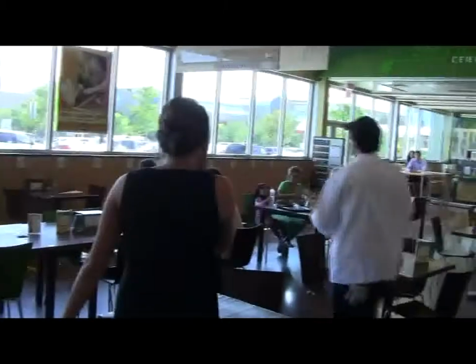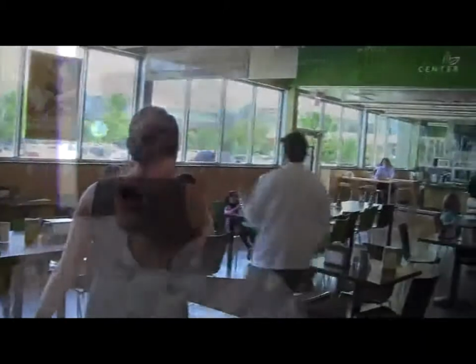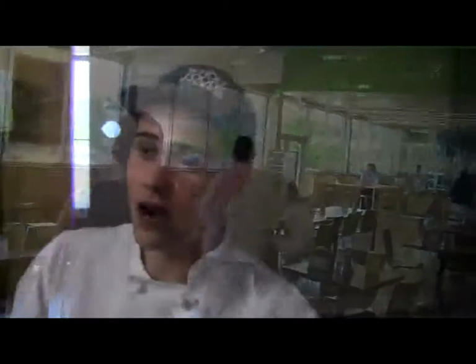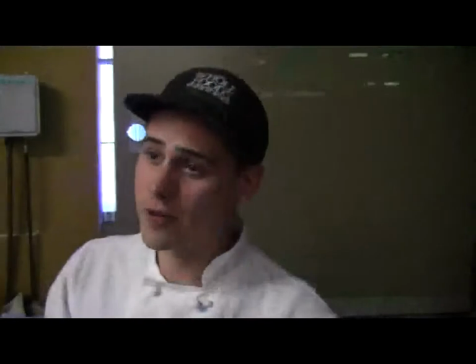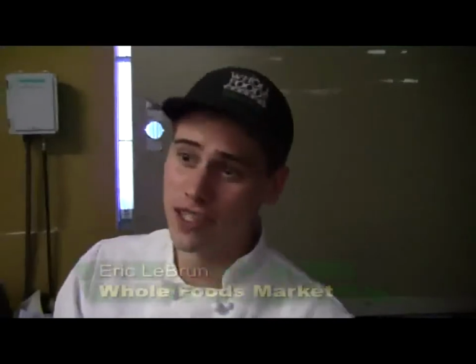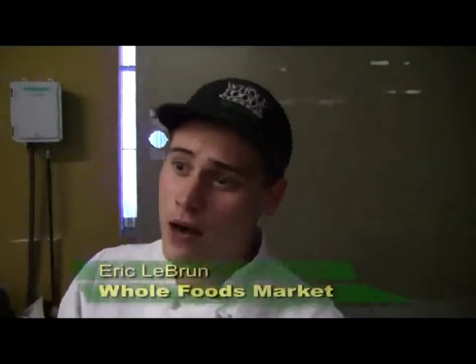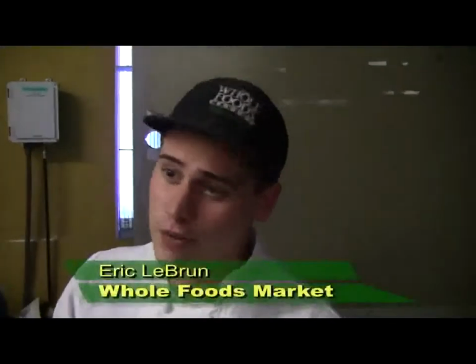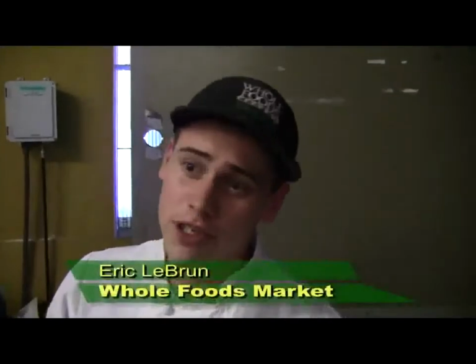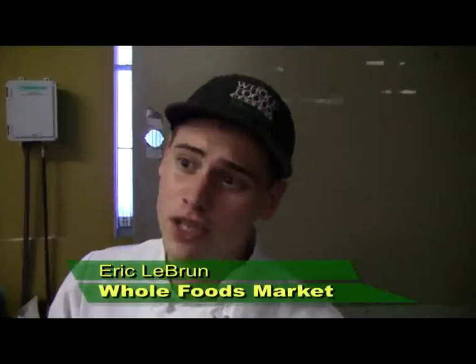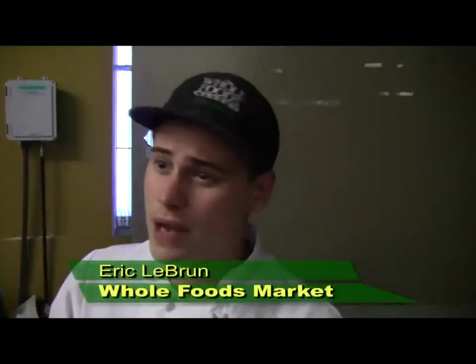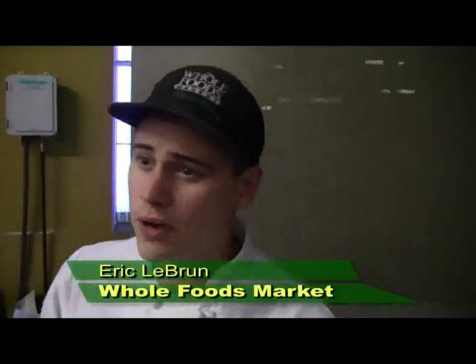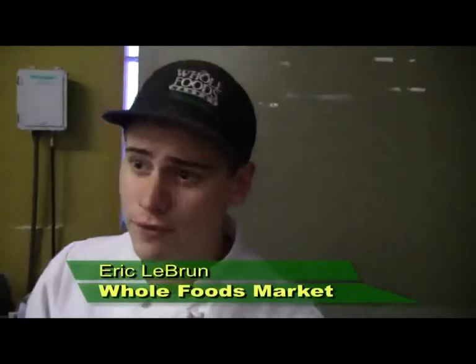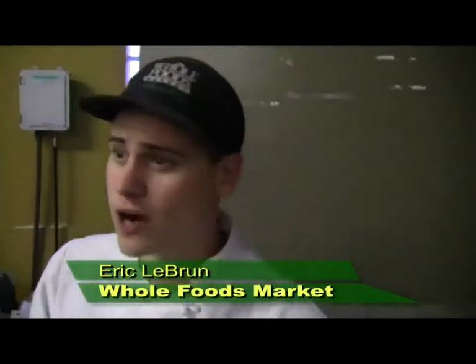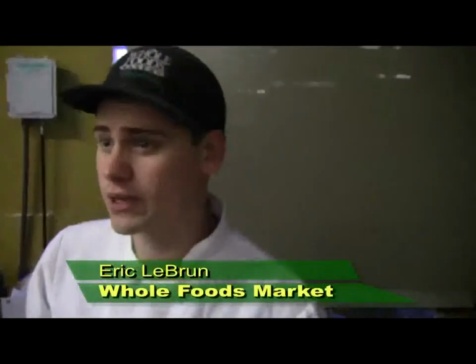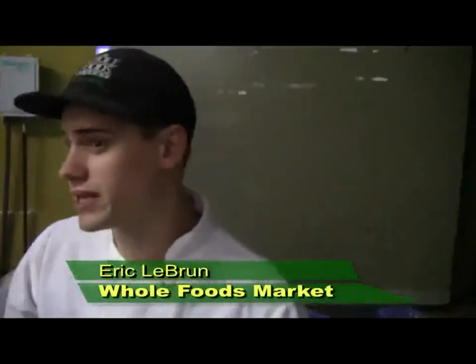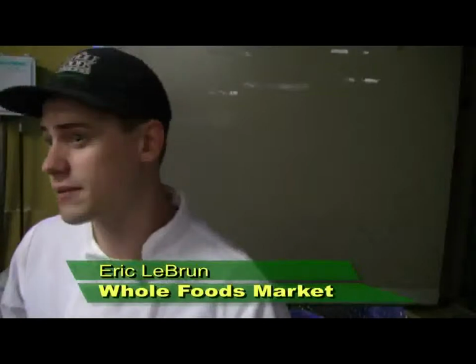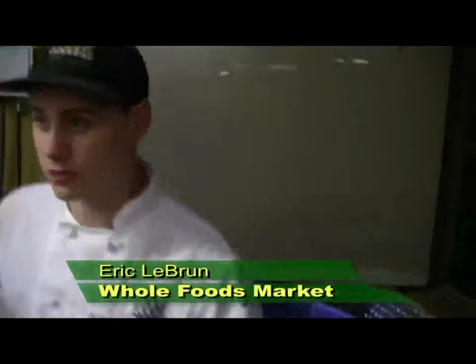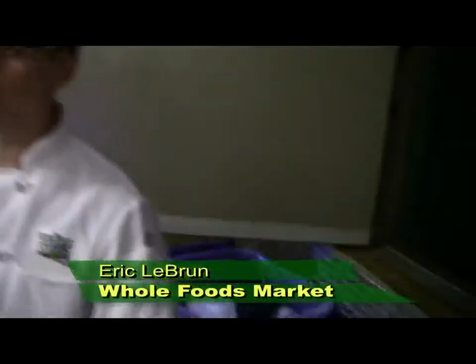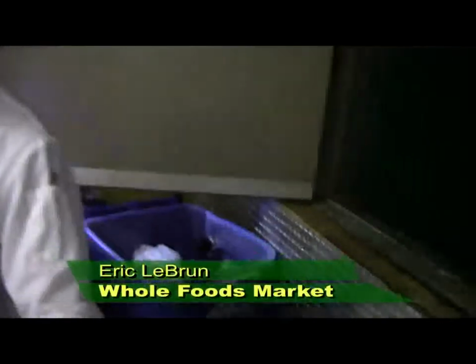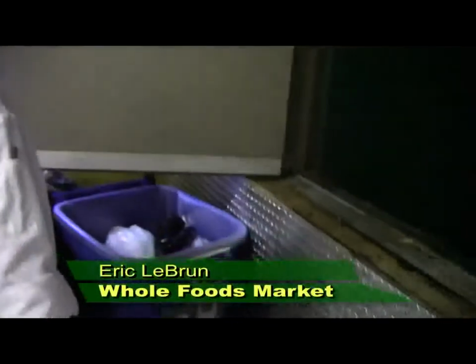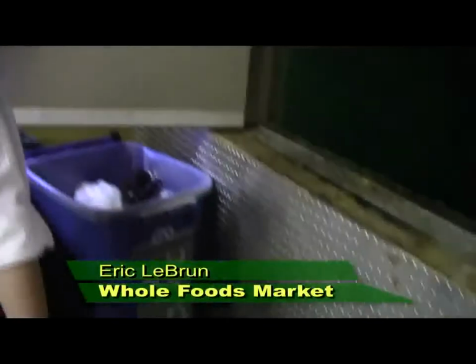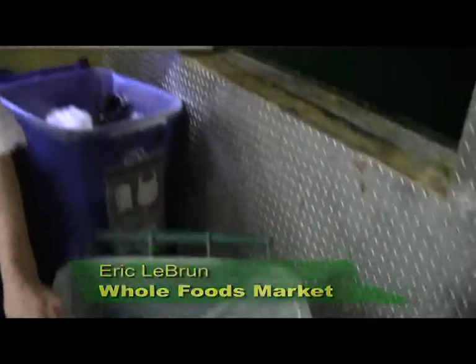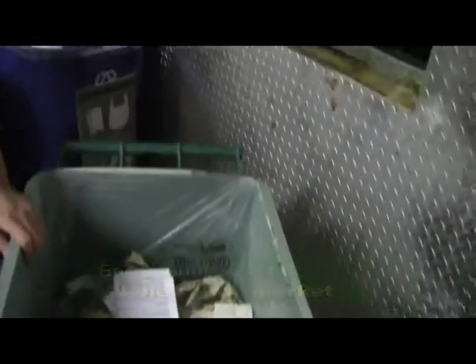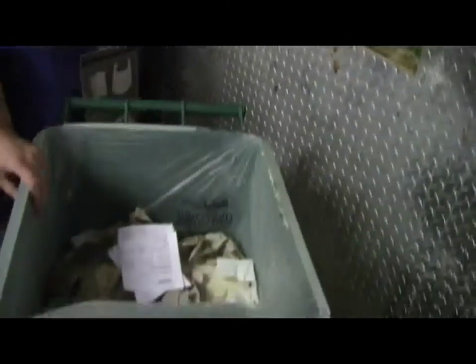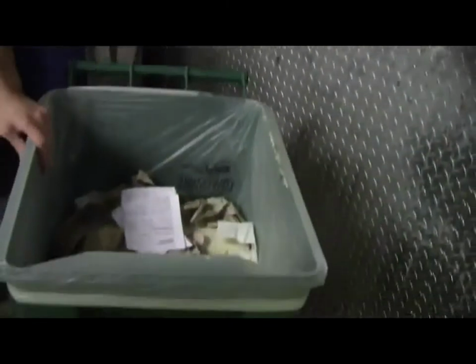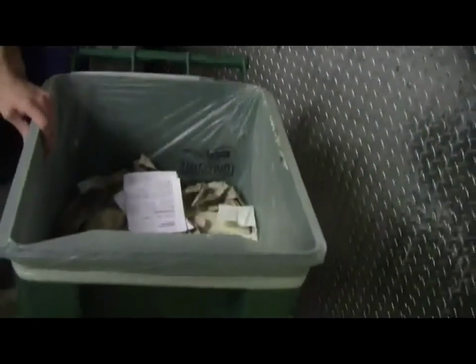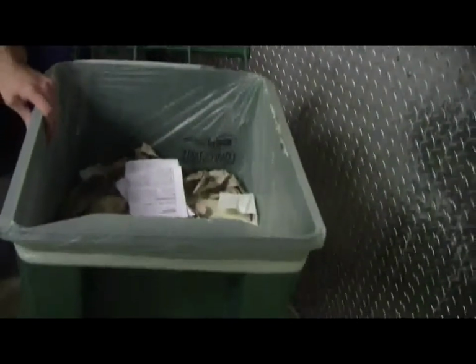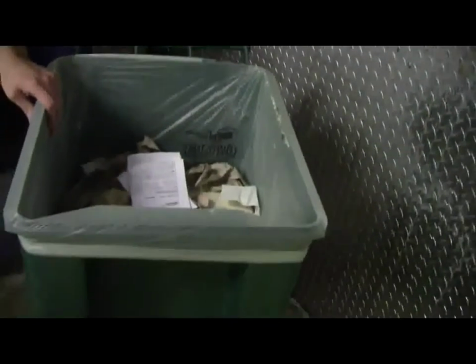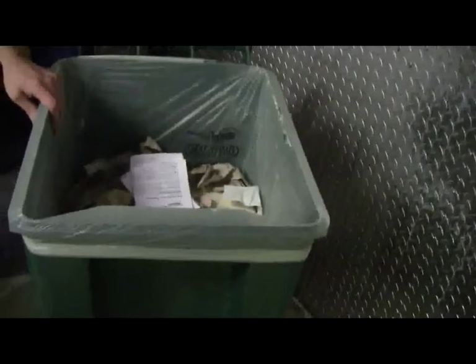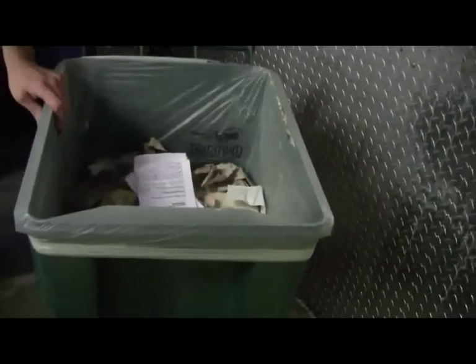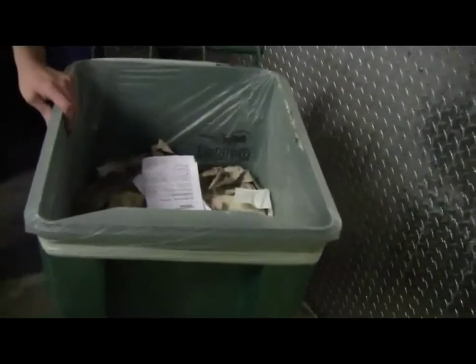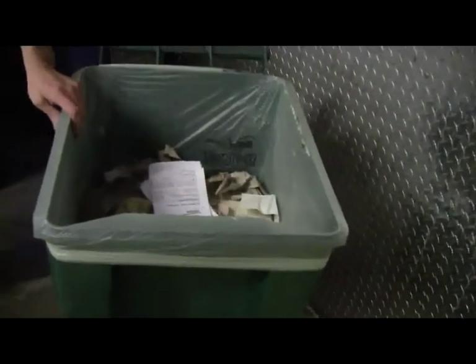This is all the product from our kitchen that's biodegradable. It includes all the paper waste, food product, even meat scraps if we're working with that for the day. What it won't include is metal or plastic or anything else that won't break down in a composting field.